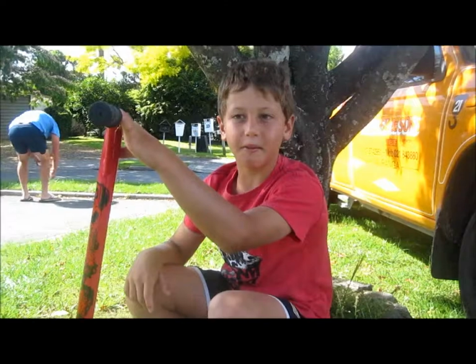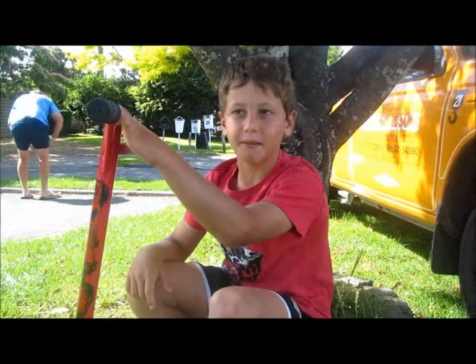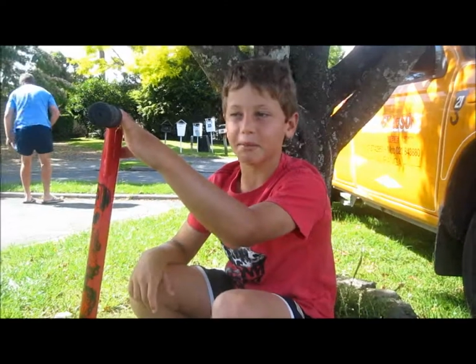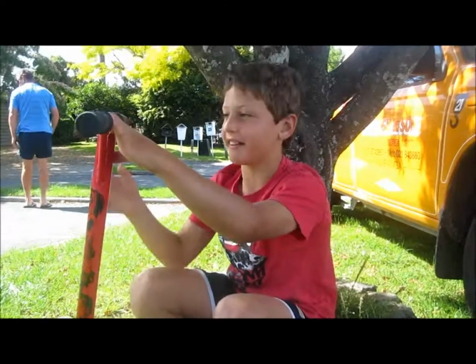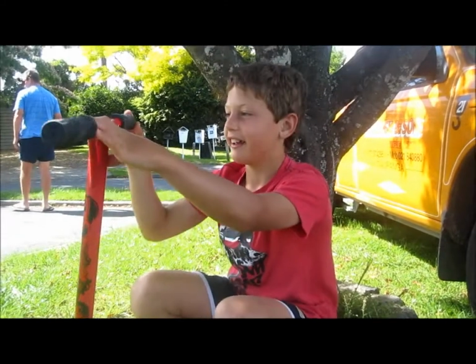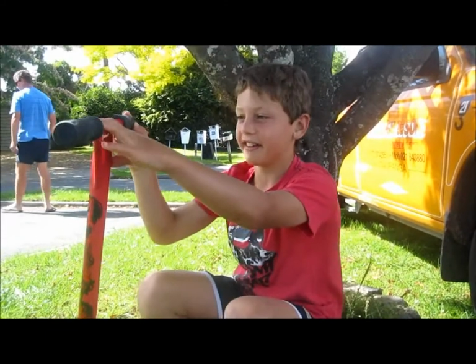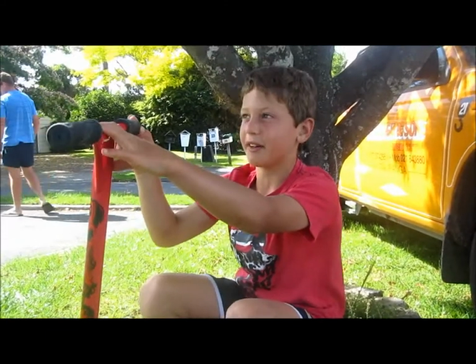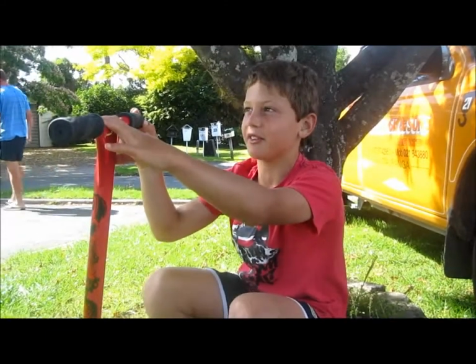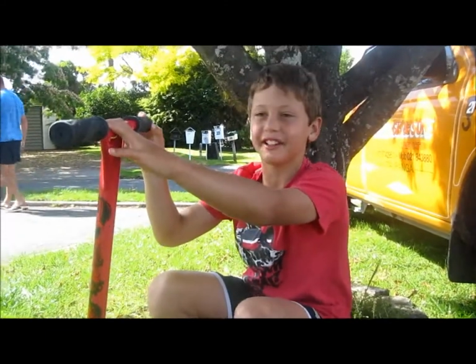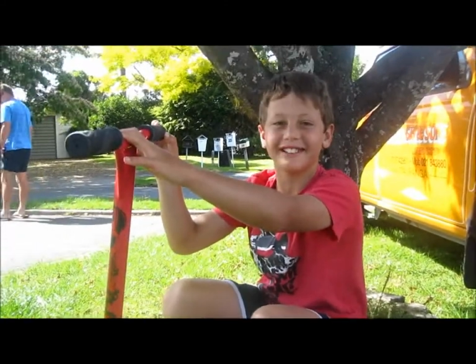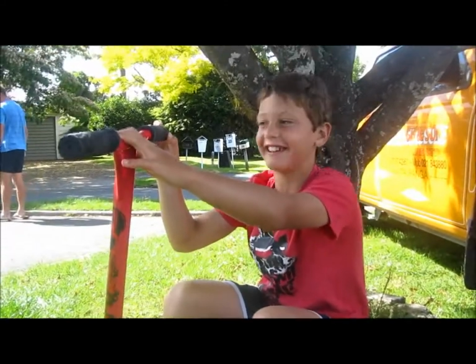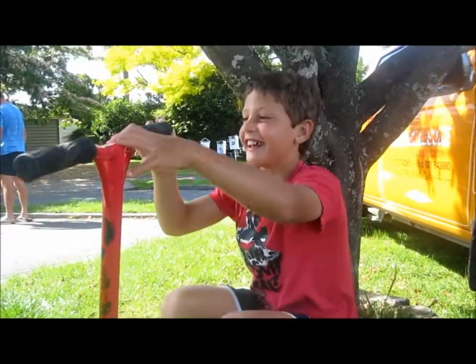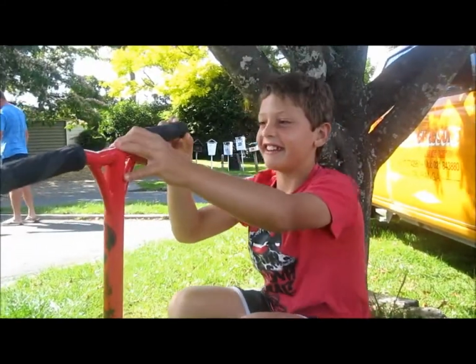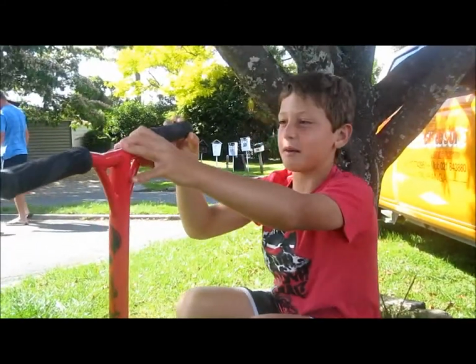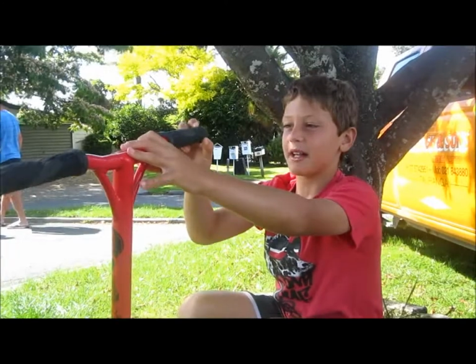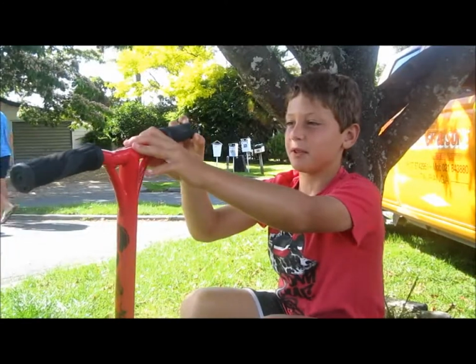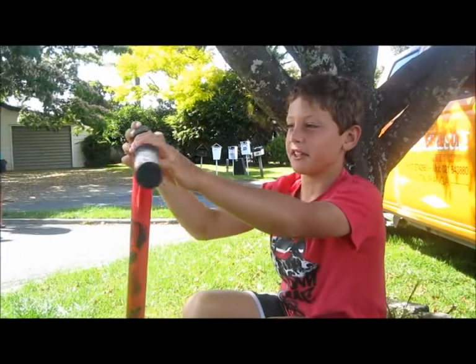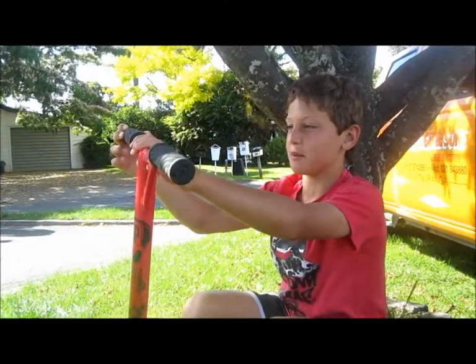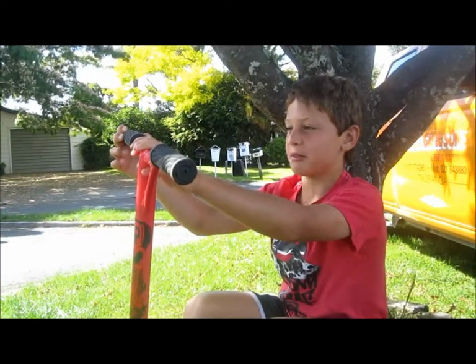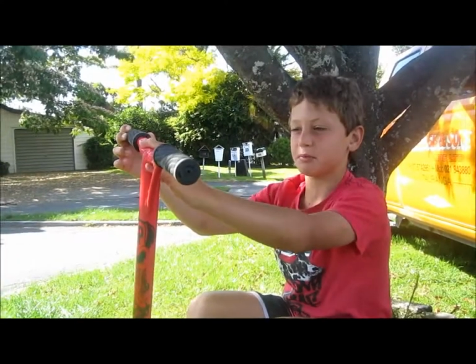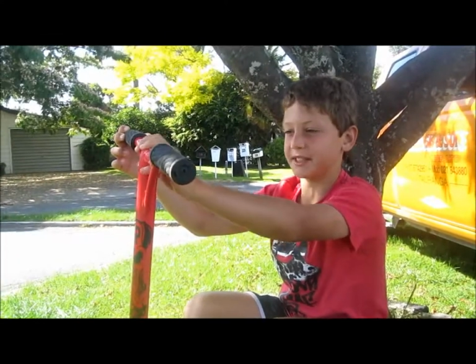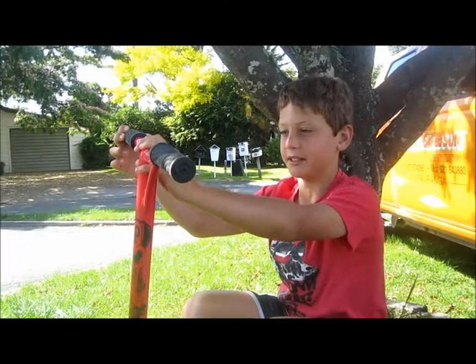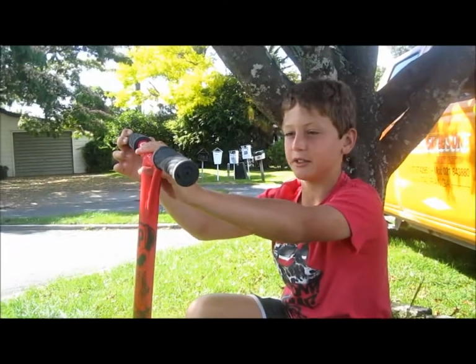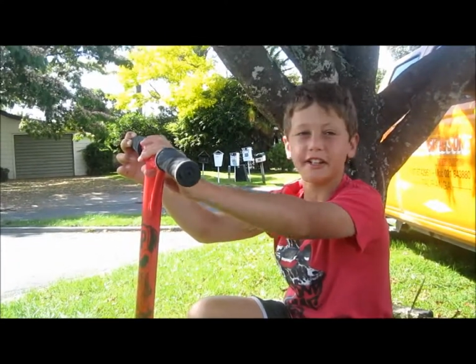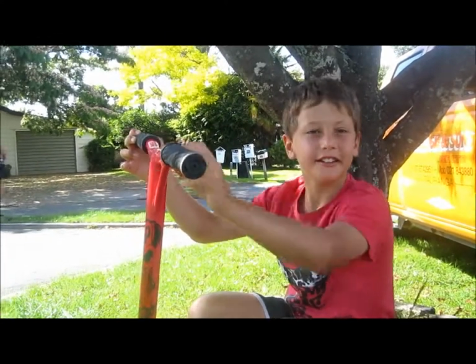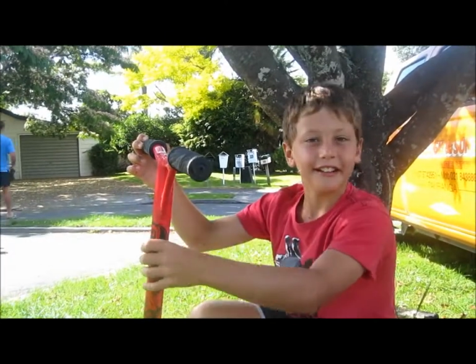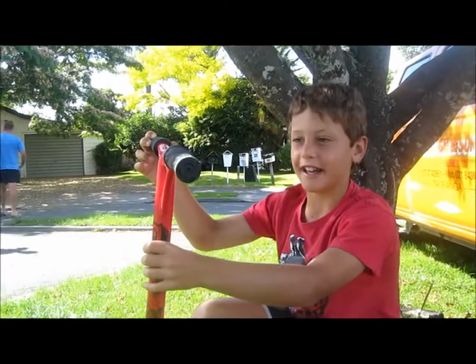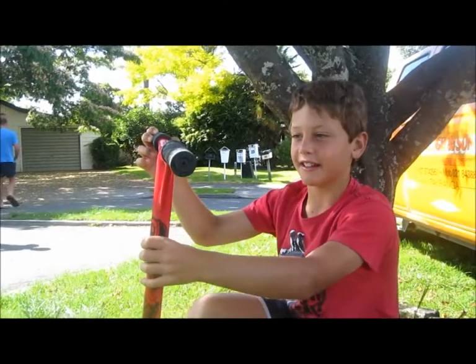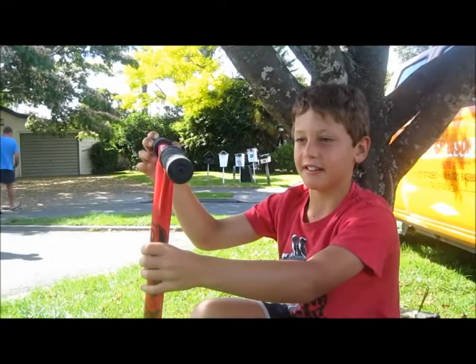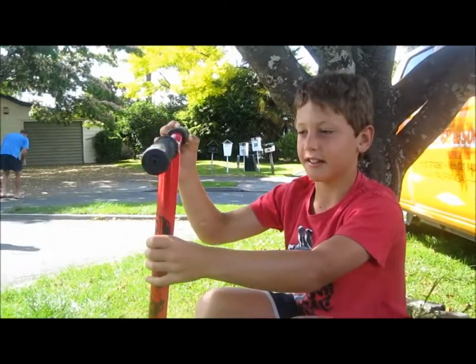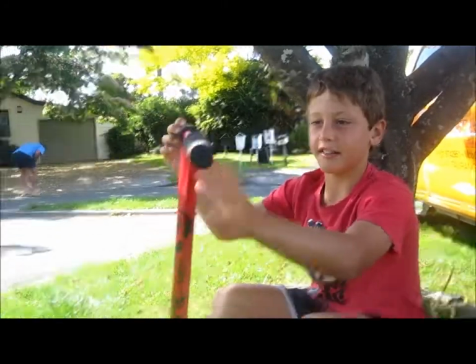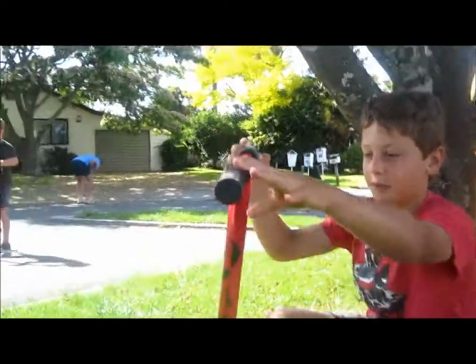Hi, my name is Matt Pinkerton and this is my scooter check. These are my MGP grips, pretty cruddy. And that's the other one.